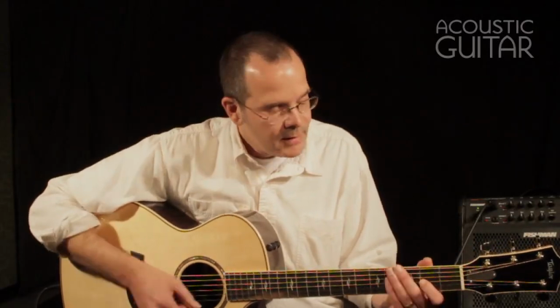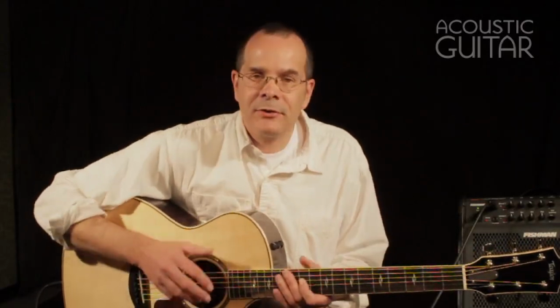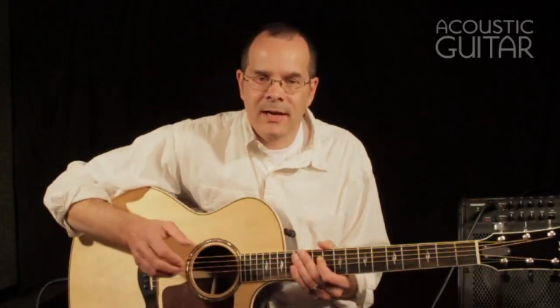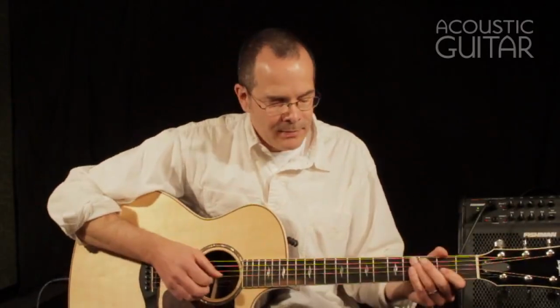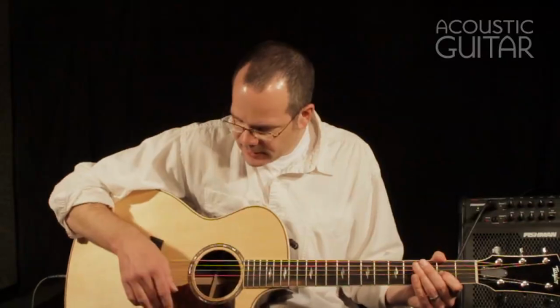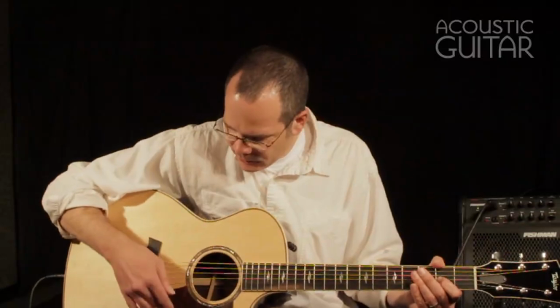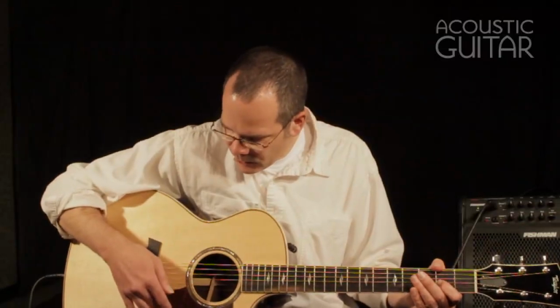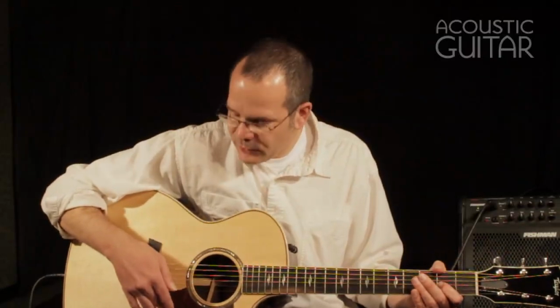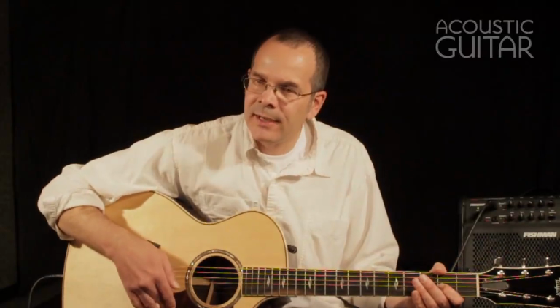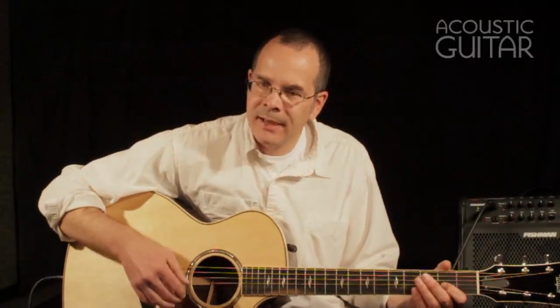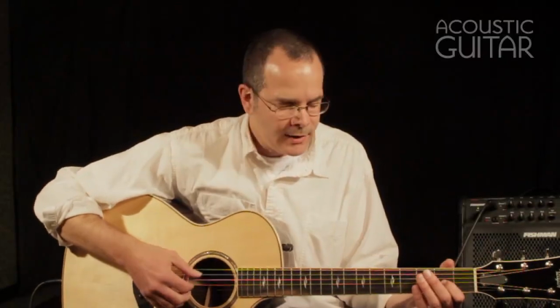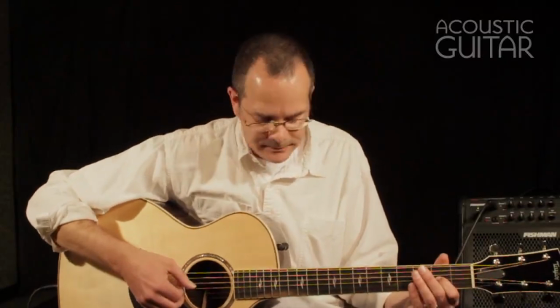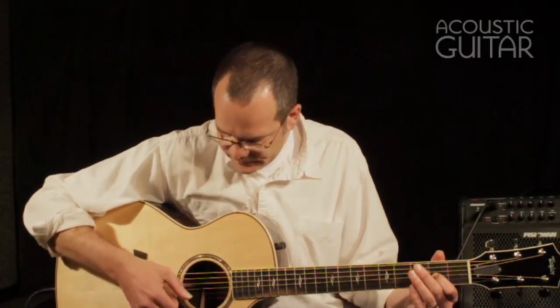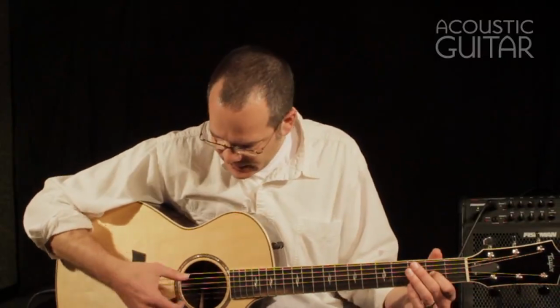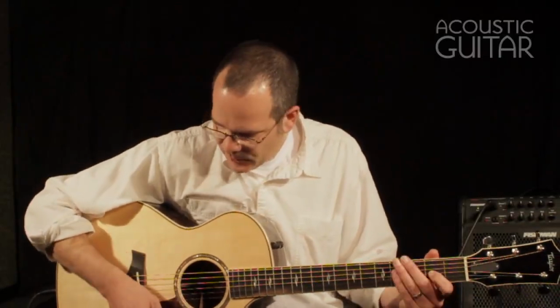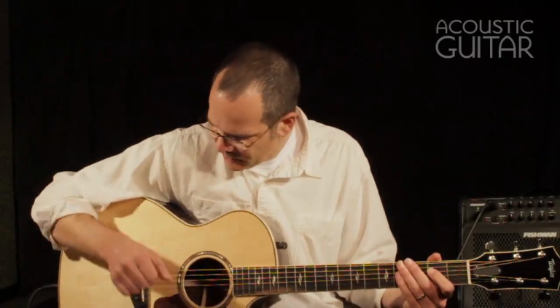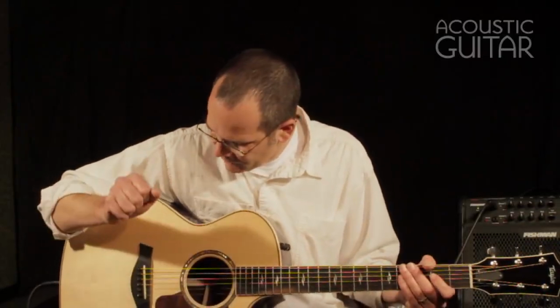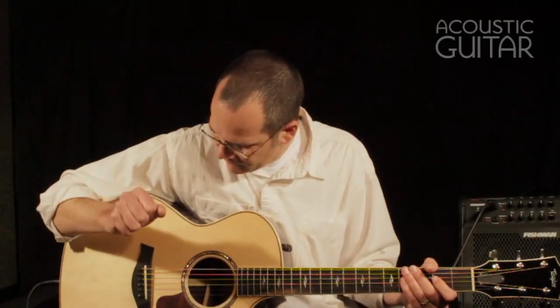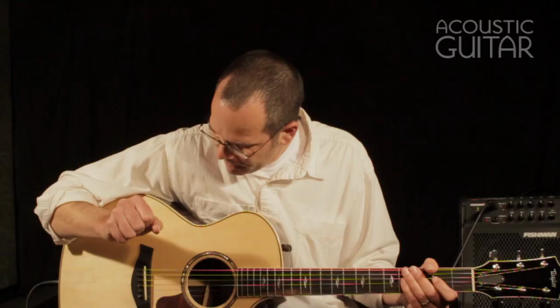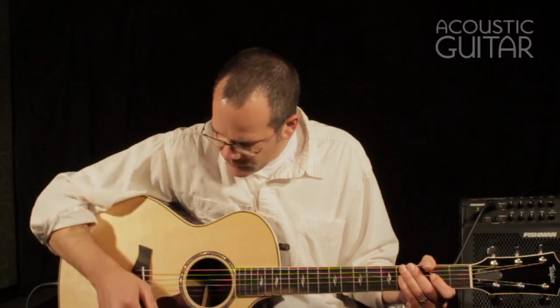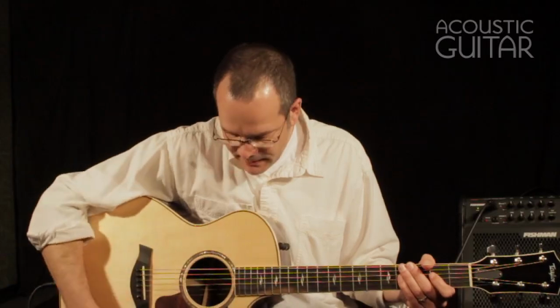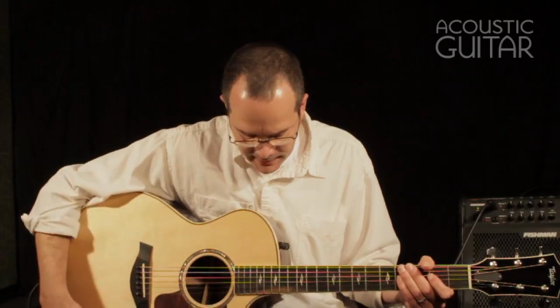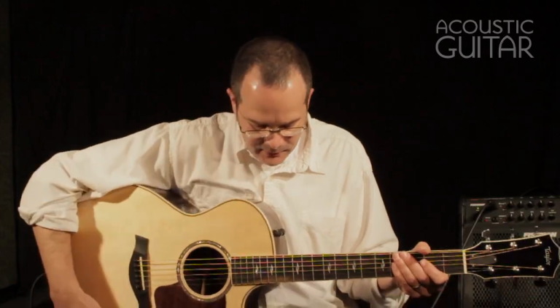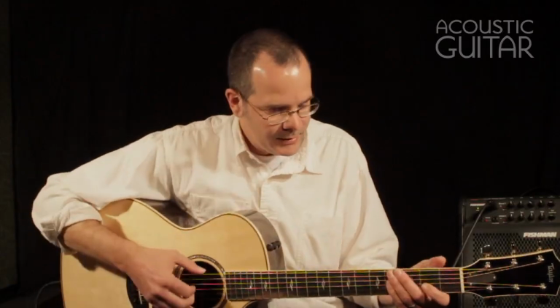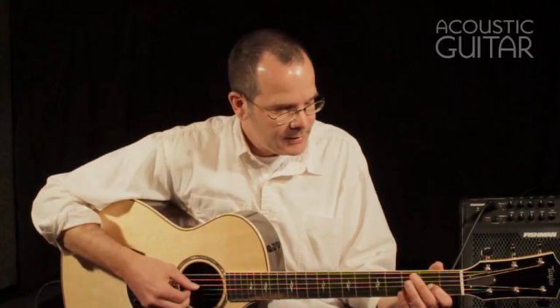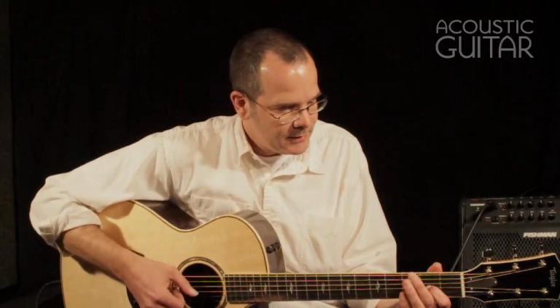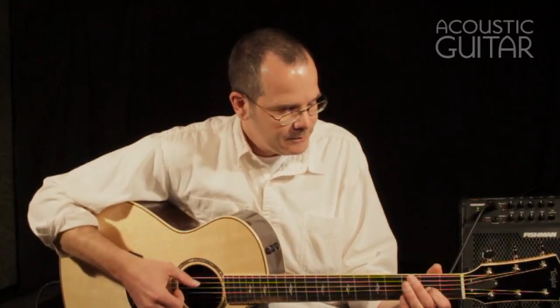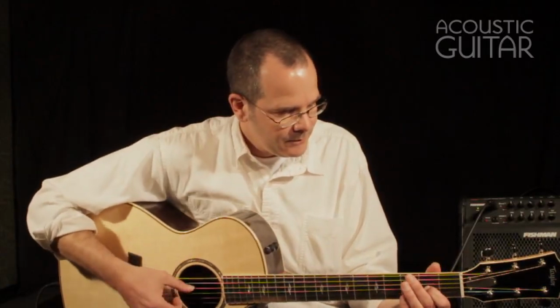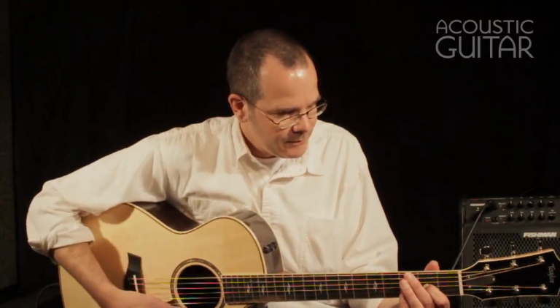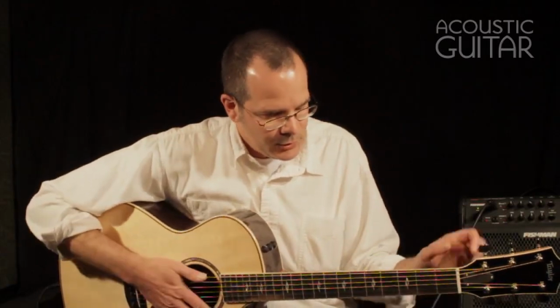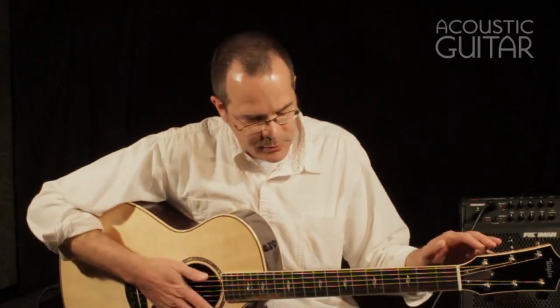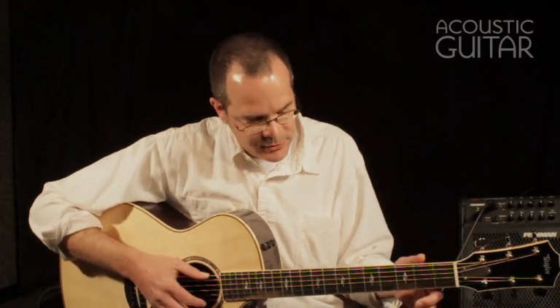Some interesting appointments: it's got a rosewood pickguard, which you don't see very often. Of course, maple binding around, and chrome tuners.